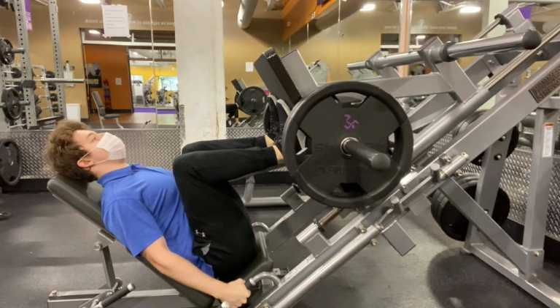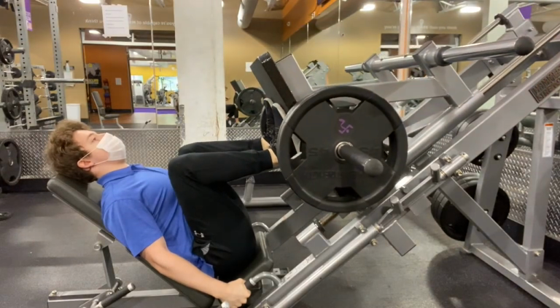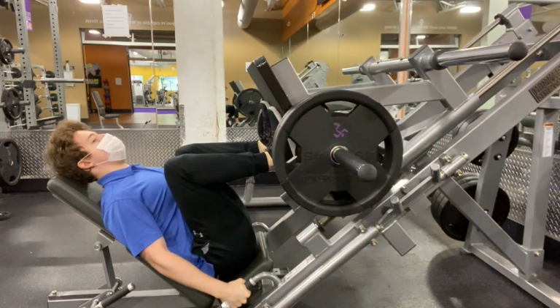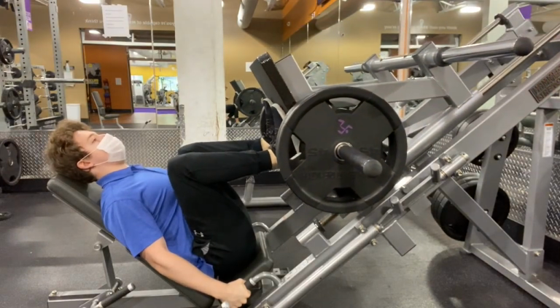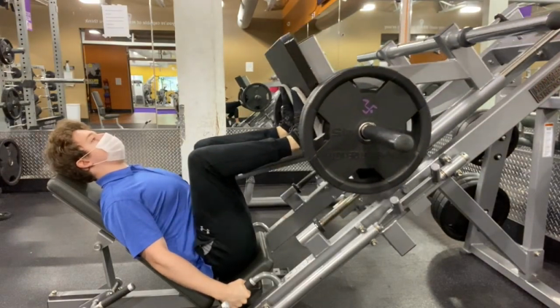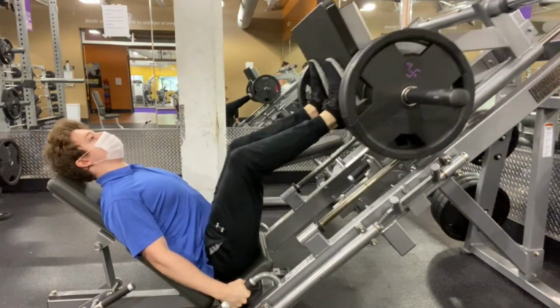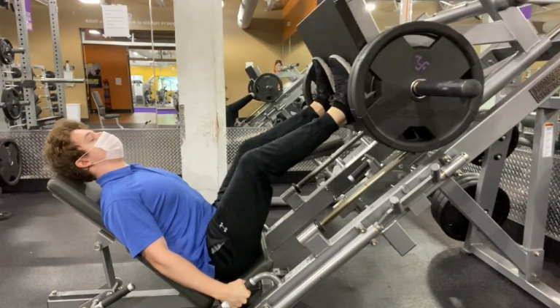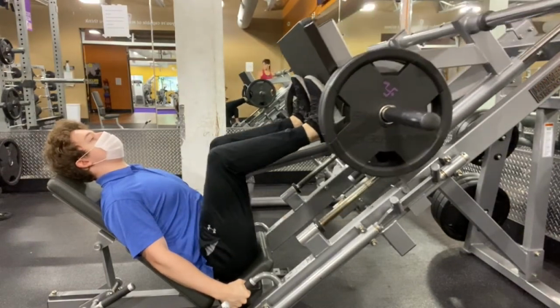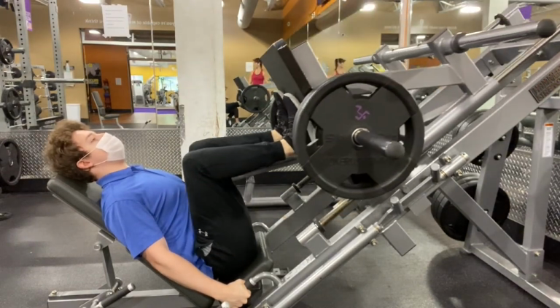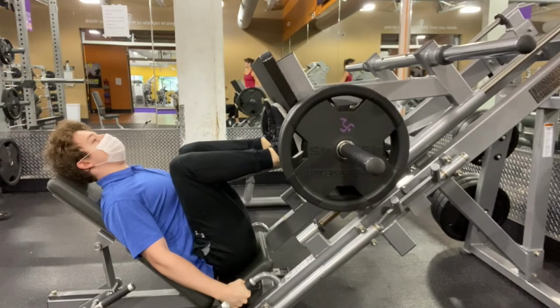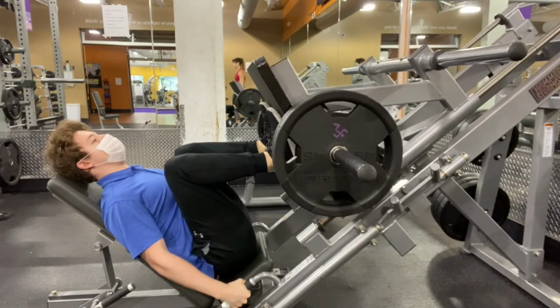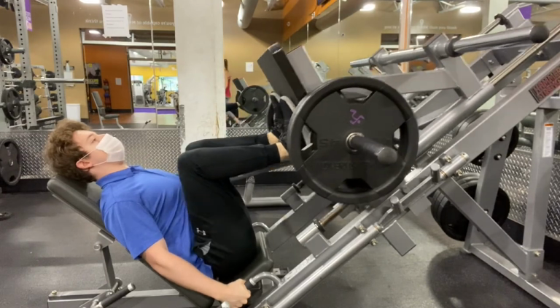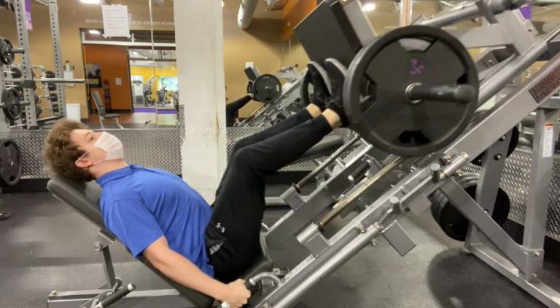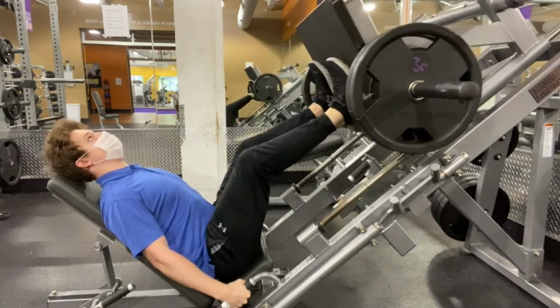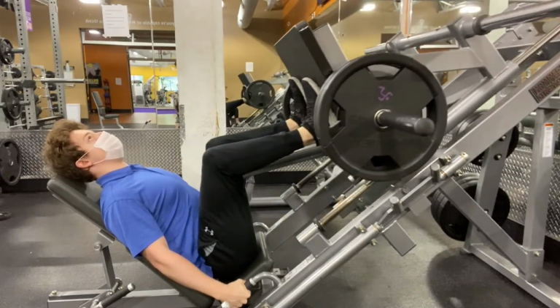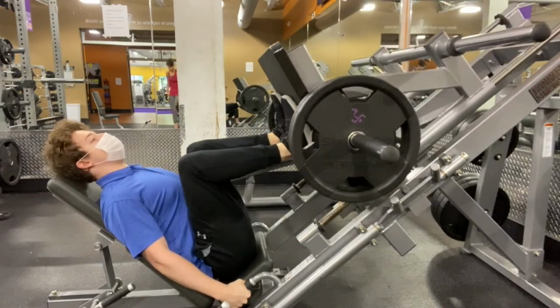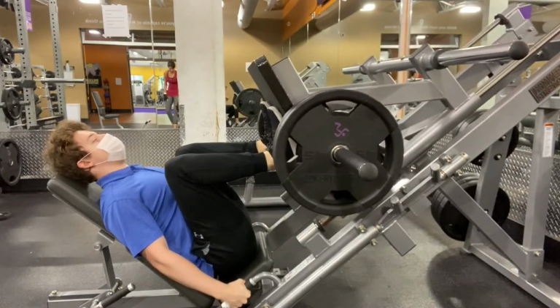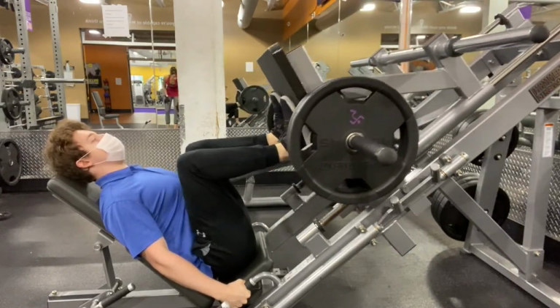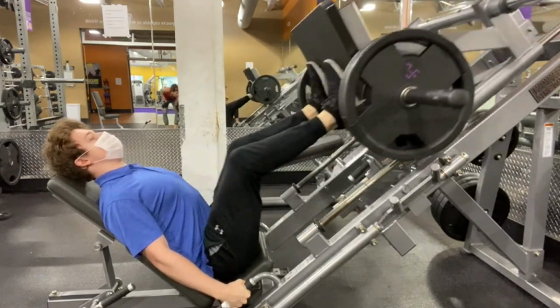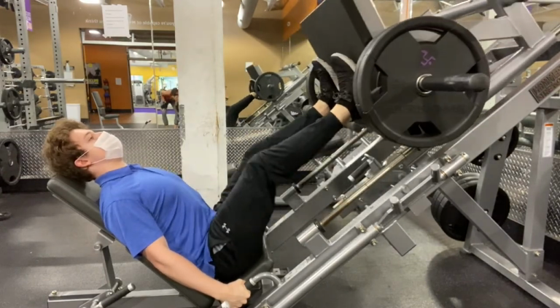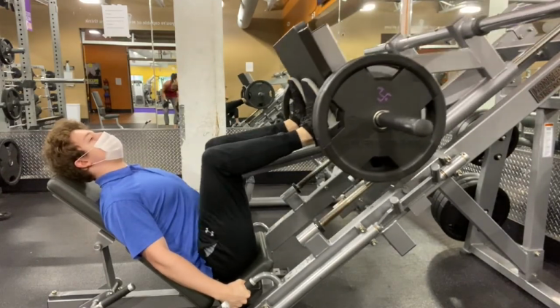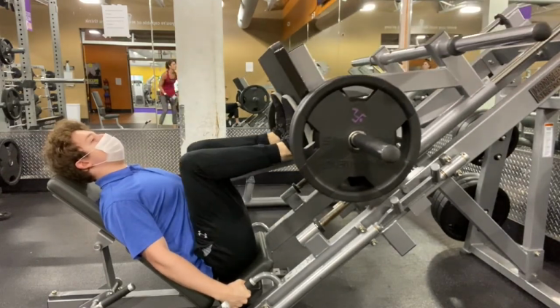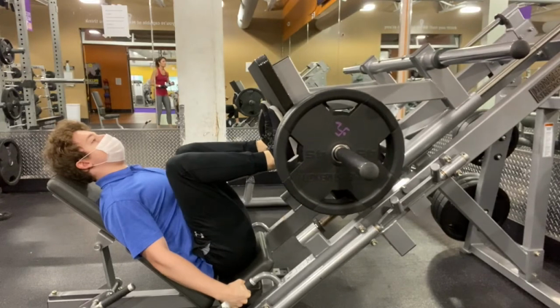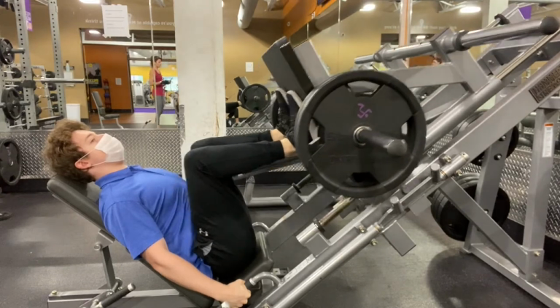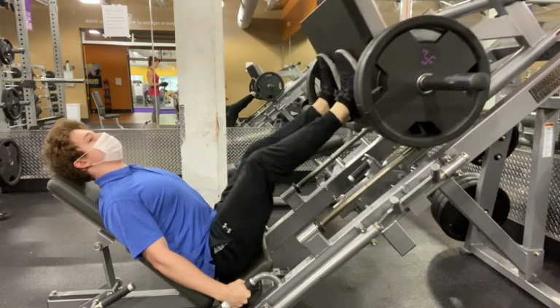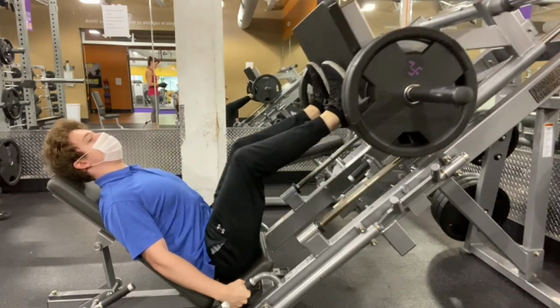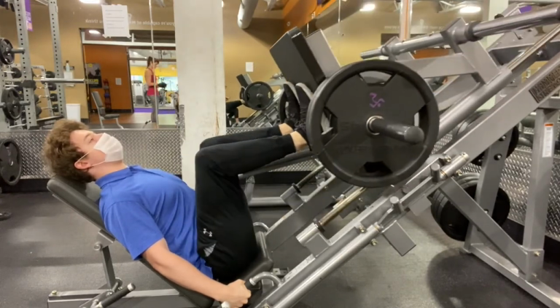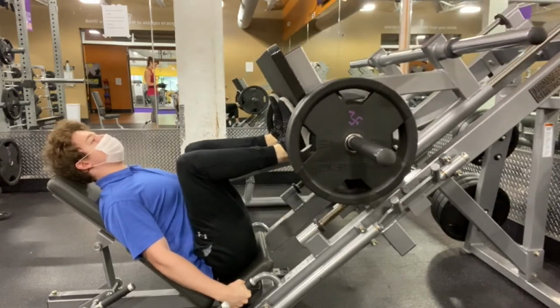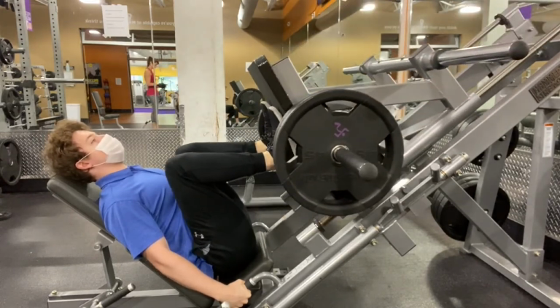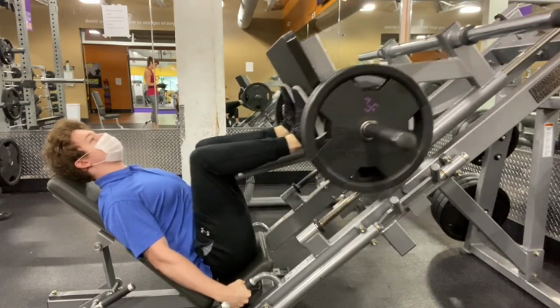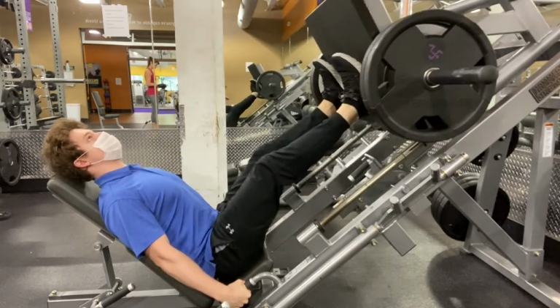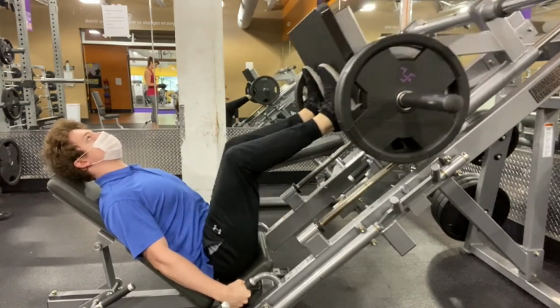For newcomers, I'd recommend coming down until your knees are about at a 90-degree angle. The range of motion will increase over time, but the most important part is keeping that lower back from curving.